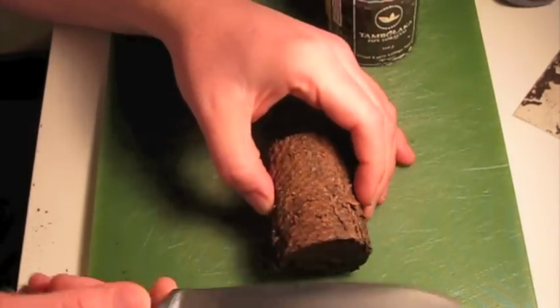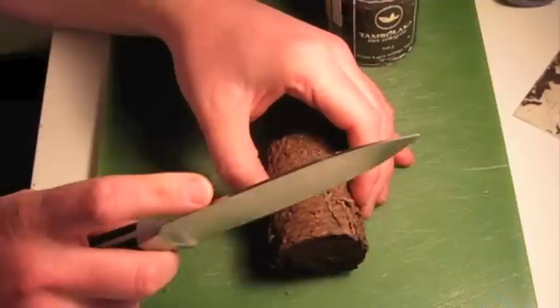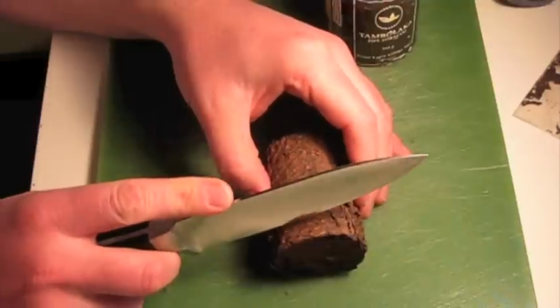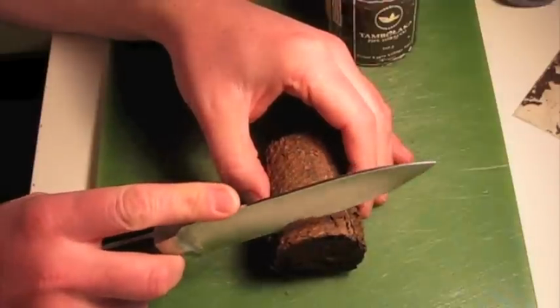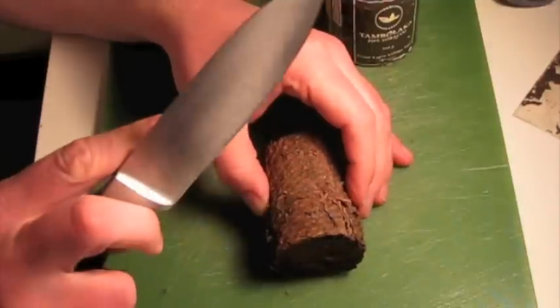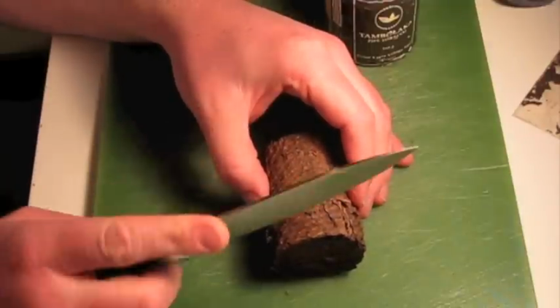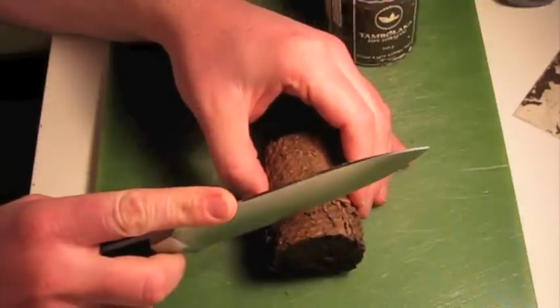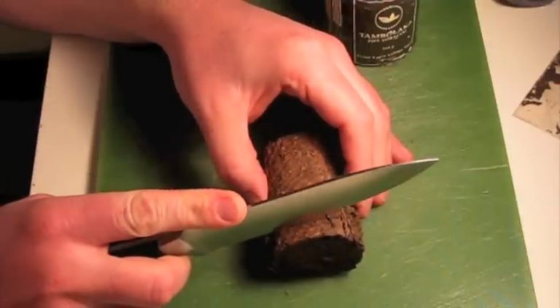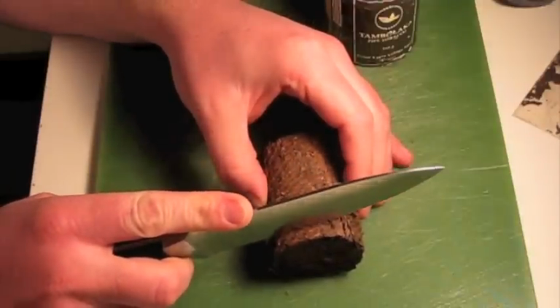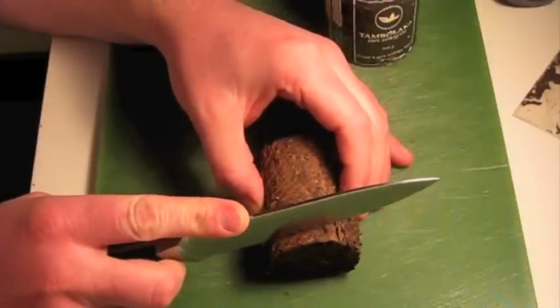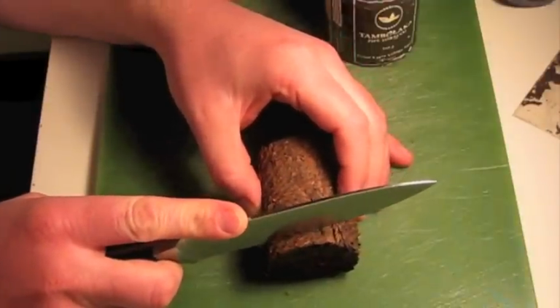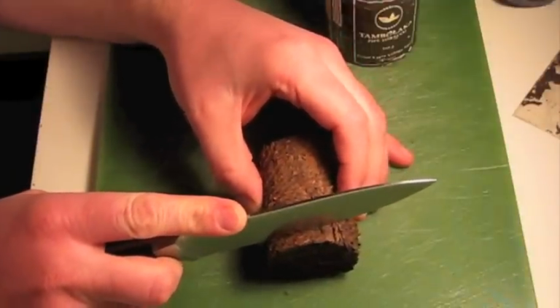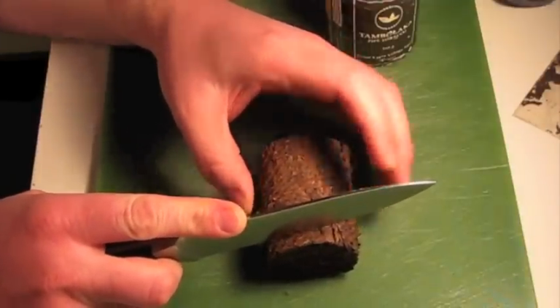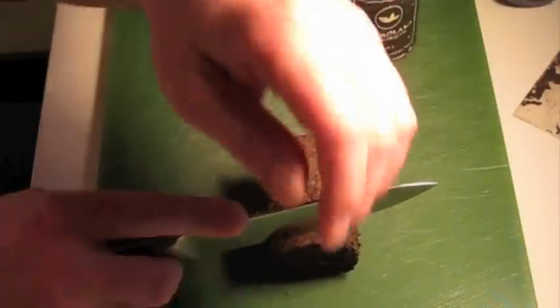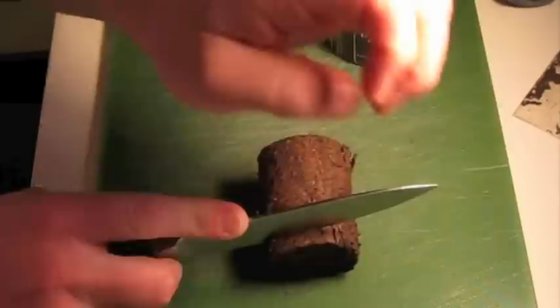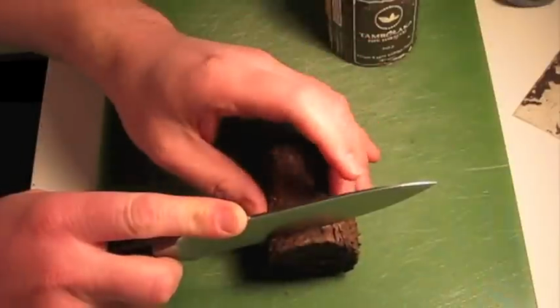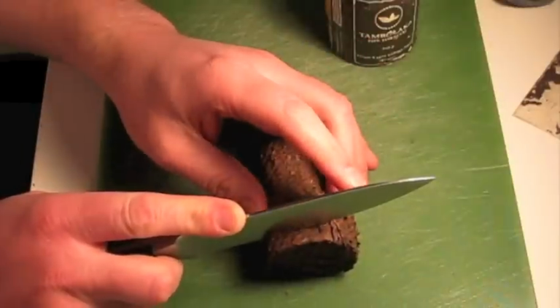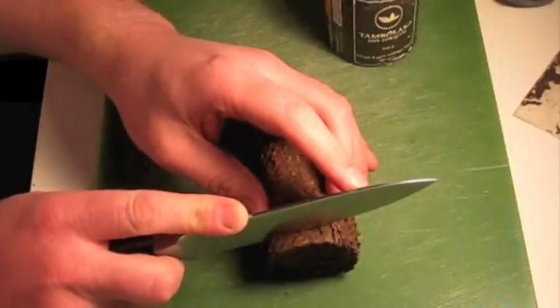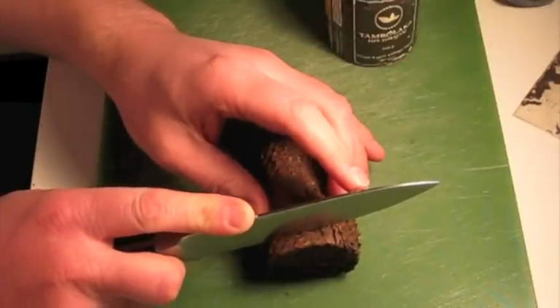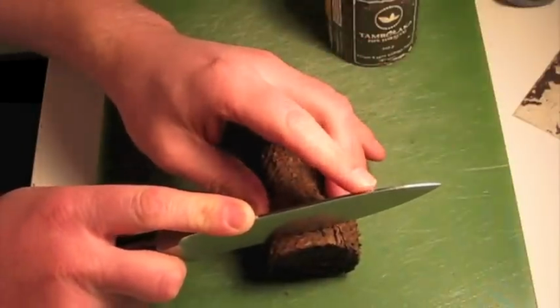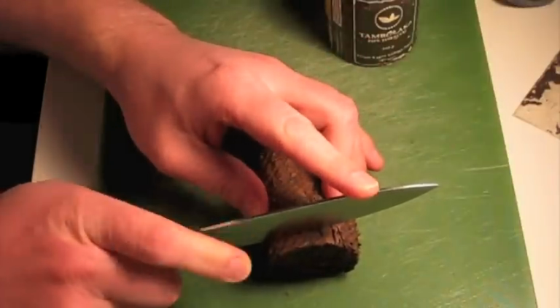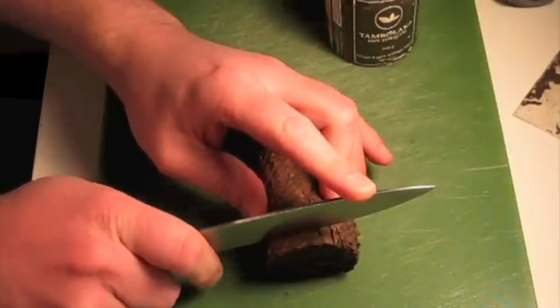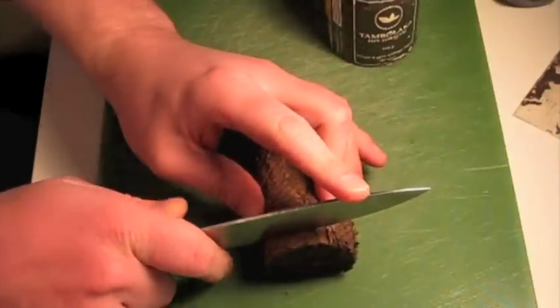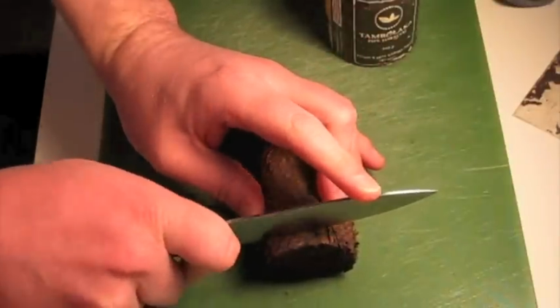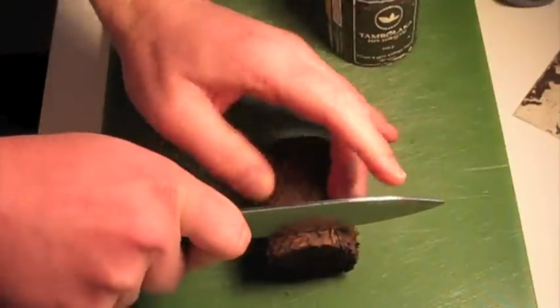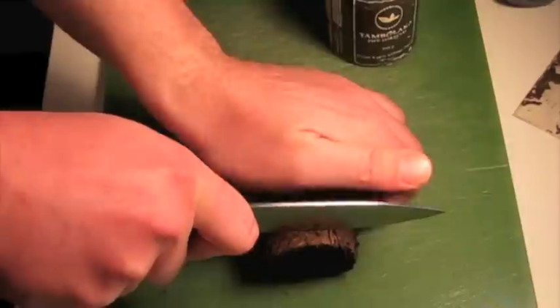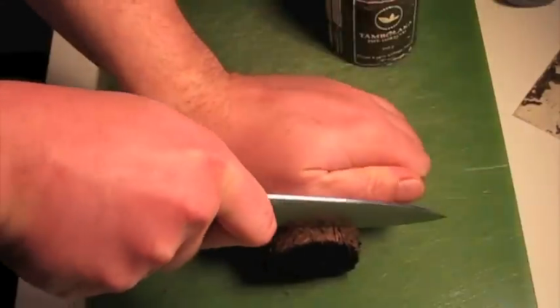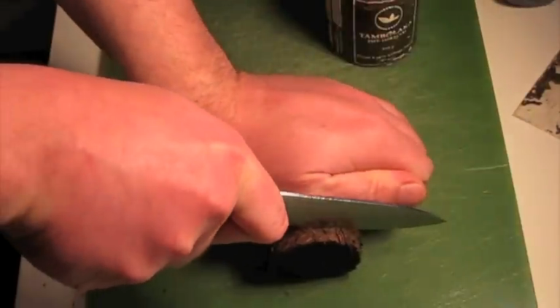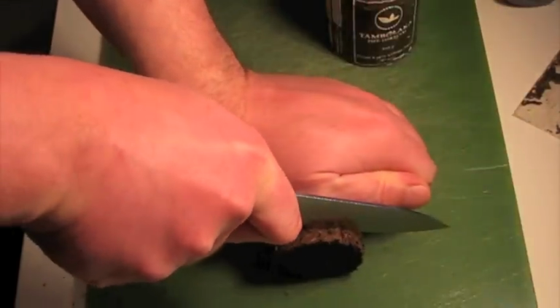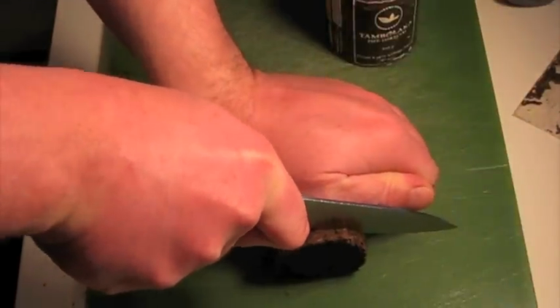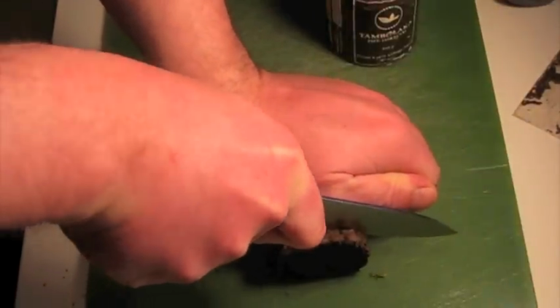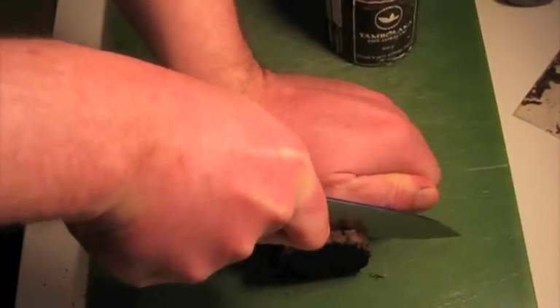To prepare this, I take a very sharp knife and I cut maybe slightly less than a centimeter off in one big chunk. It's a lot of work and it's not going to be a clean cut.